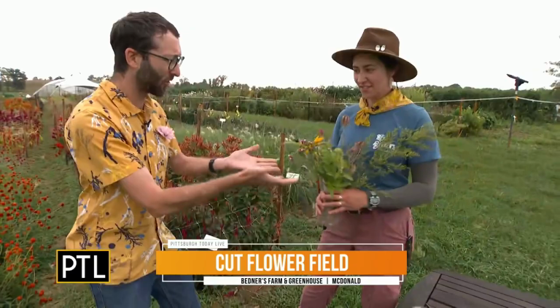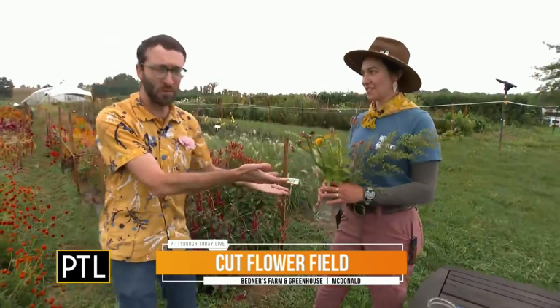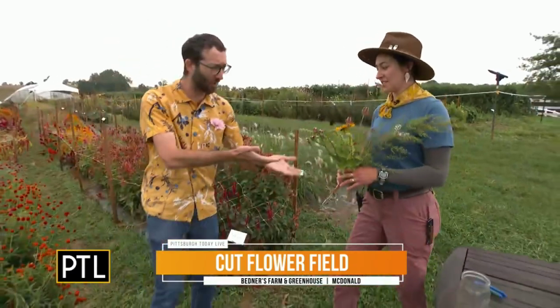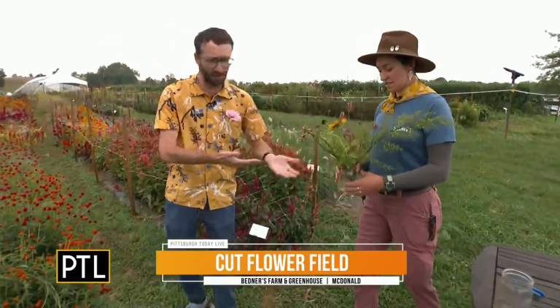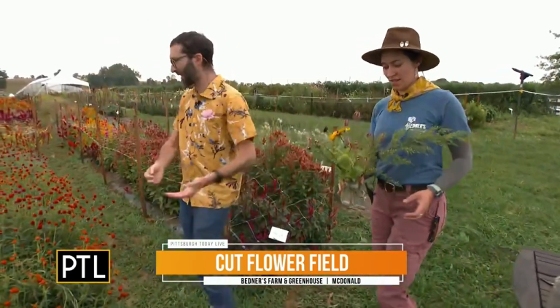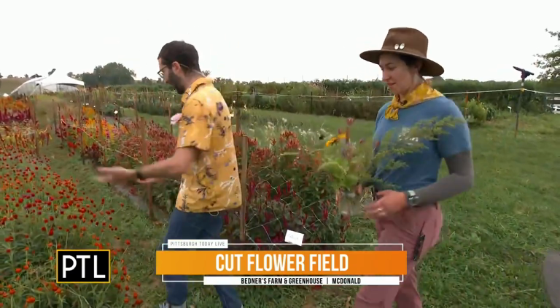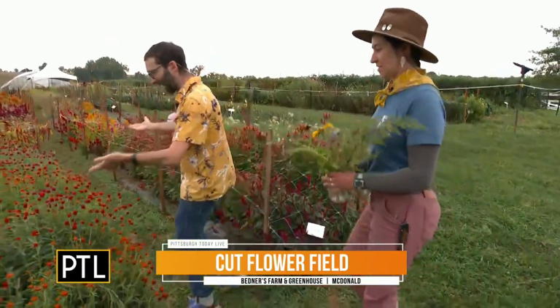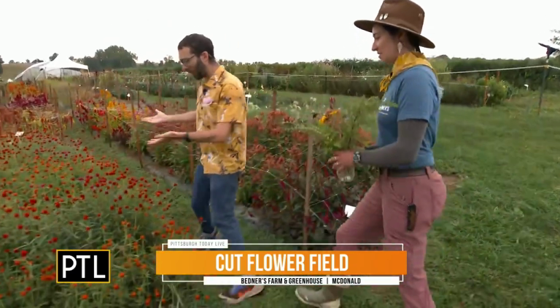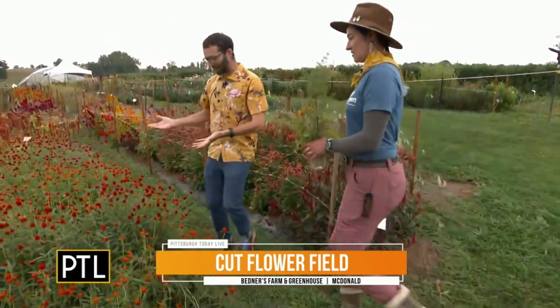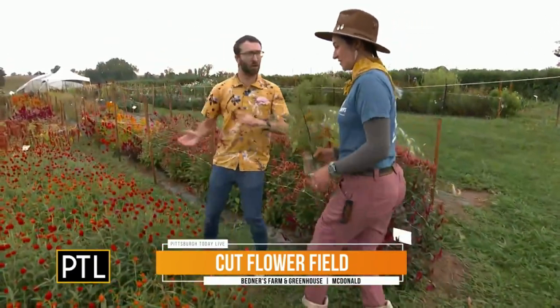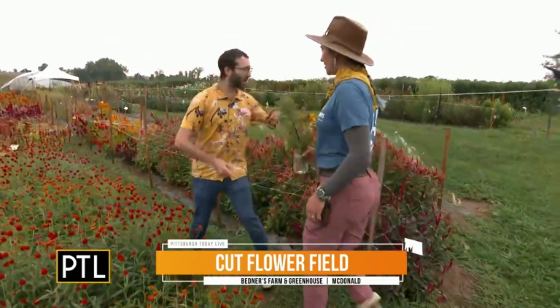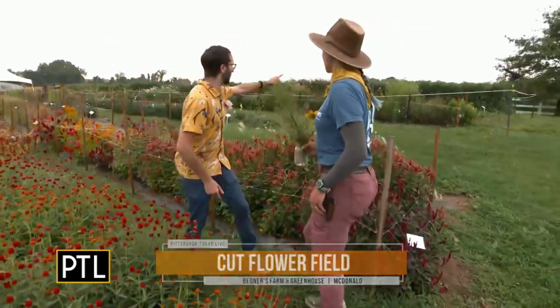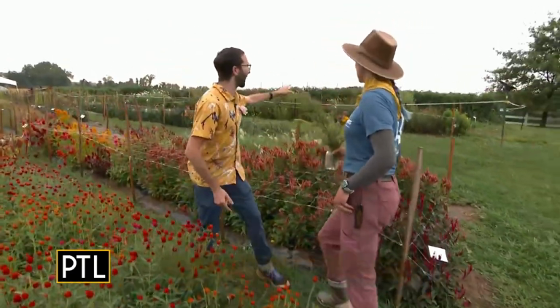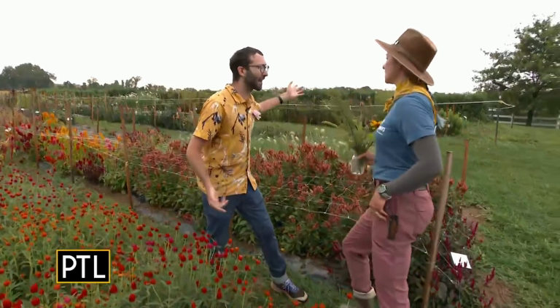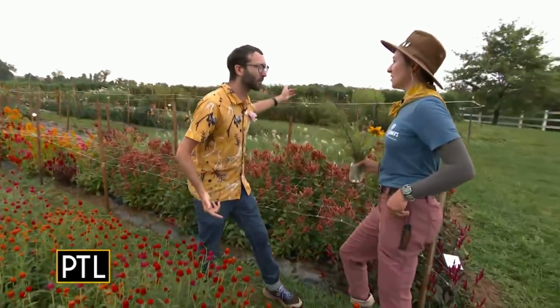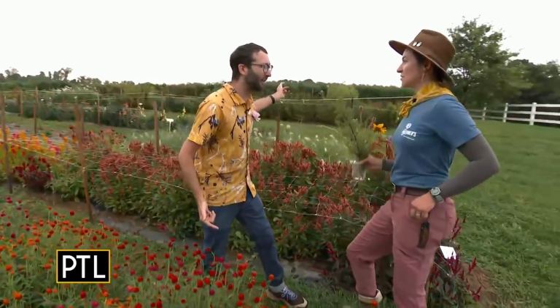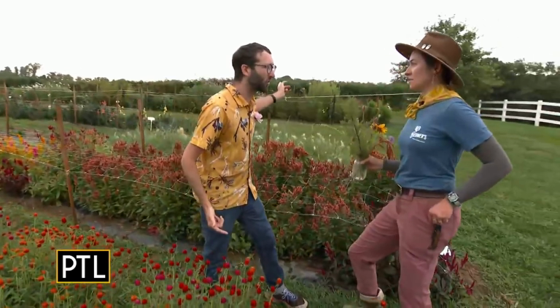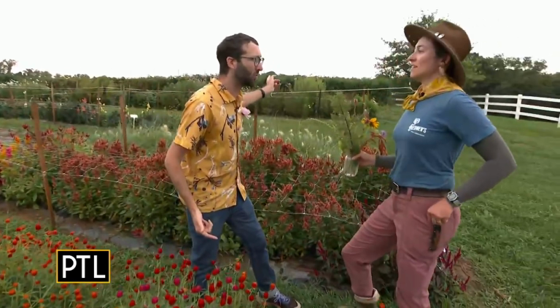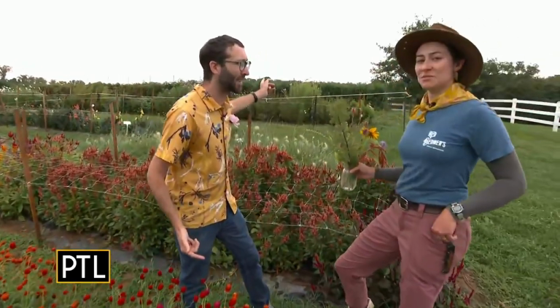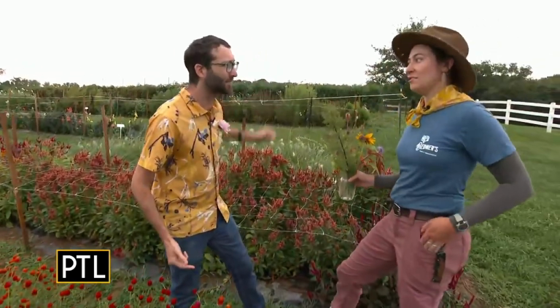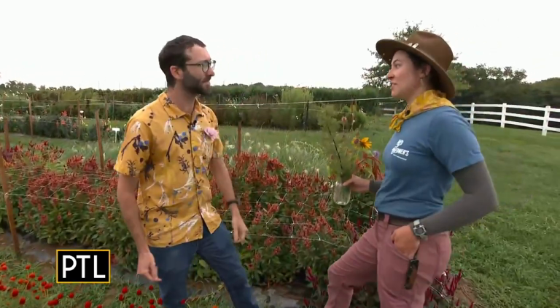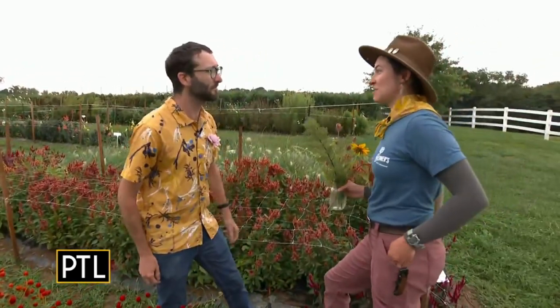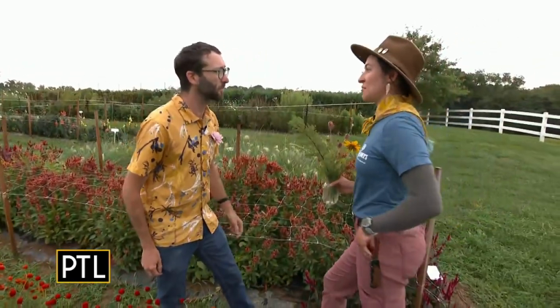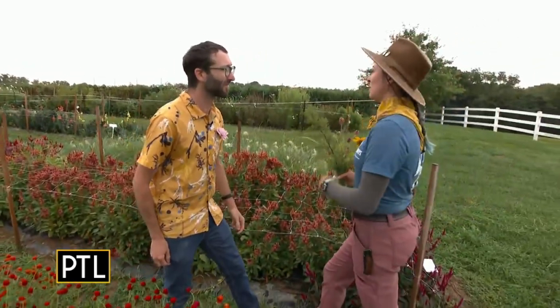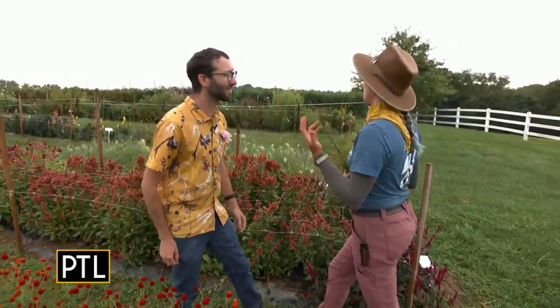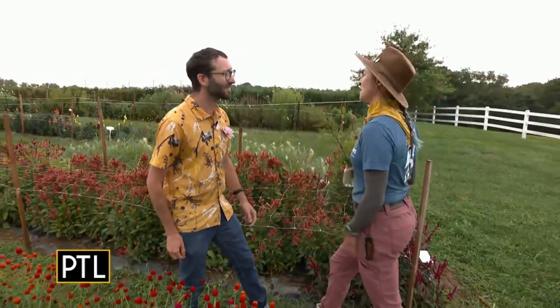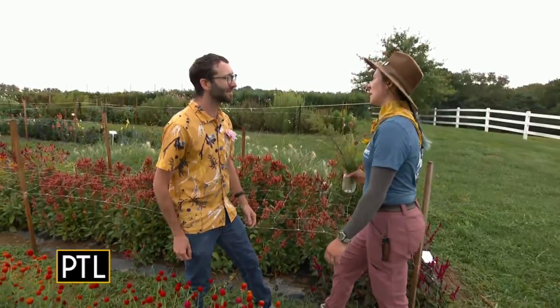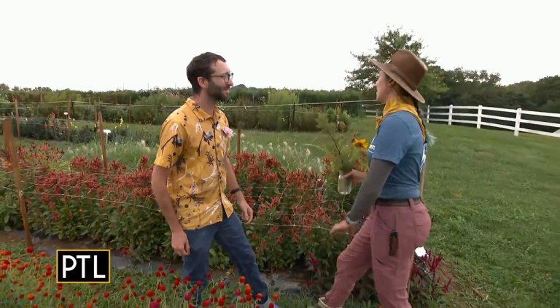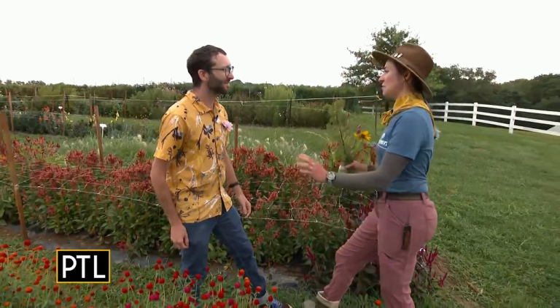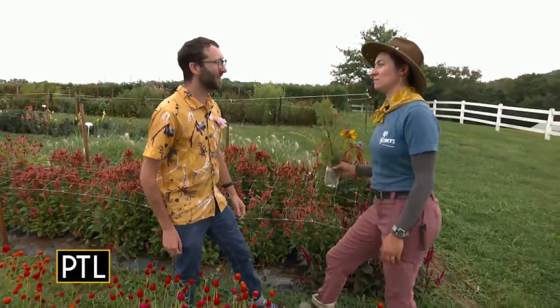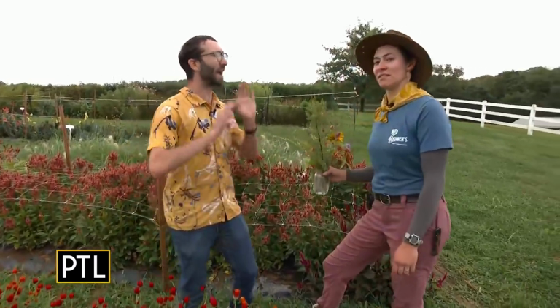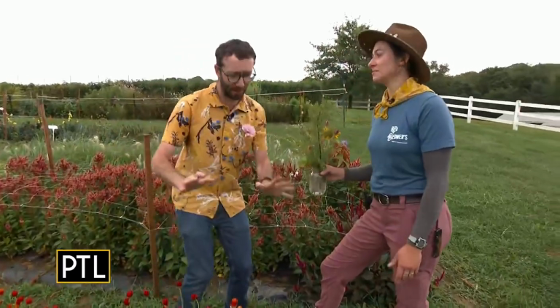We've got our small bouquet started over here. And now we just walk into the field. I do want to mention you've also got fruits and vegetables you can pick back there. Yes, we've got fruits and vegetables — tomatoes, peppers, you name it. Okay, back to flowers.